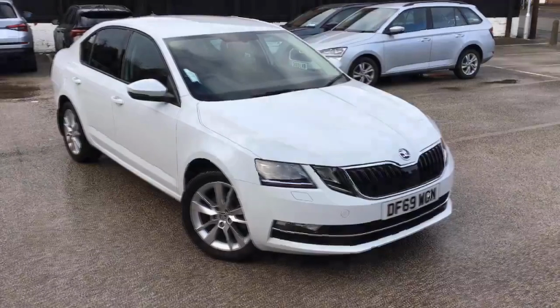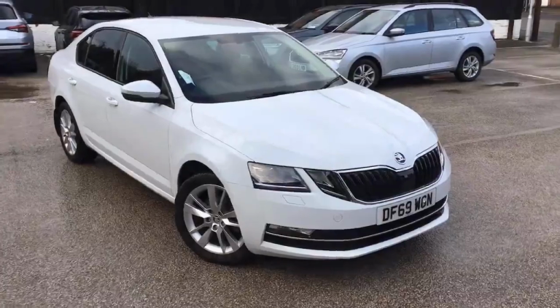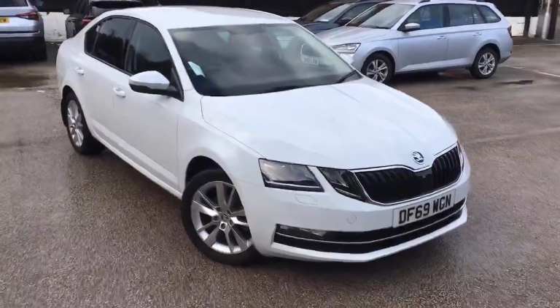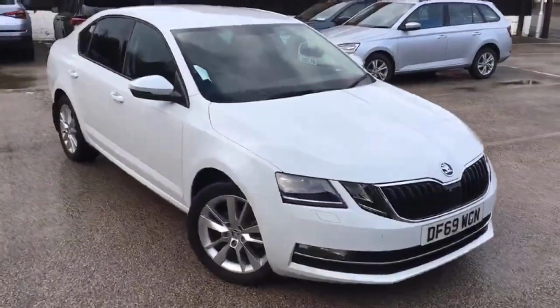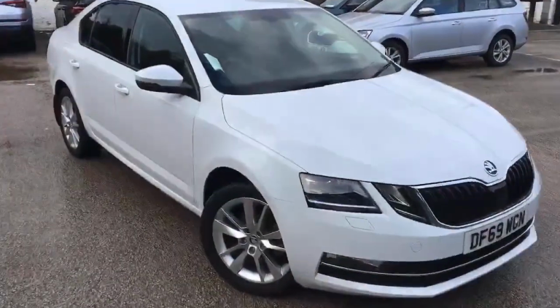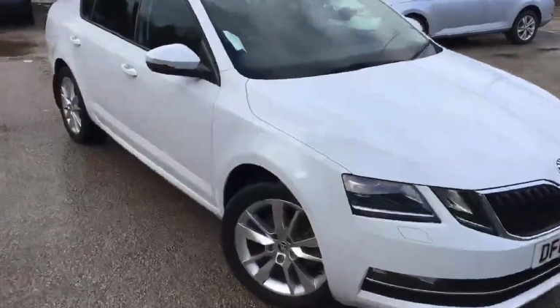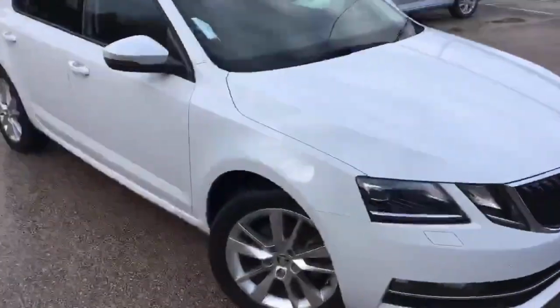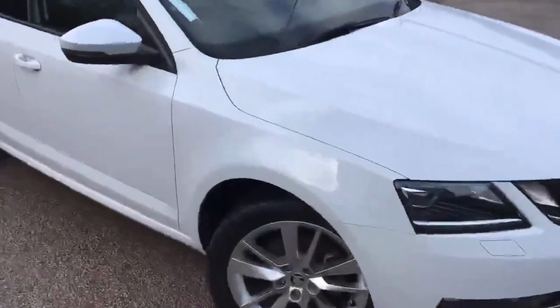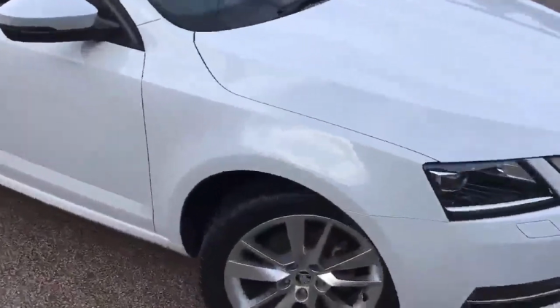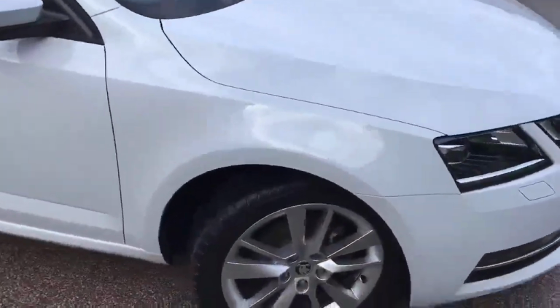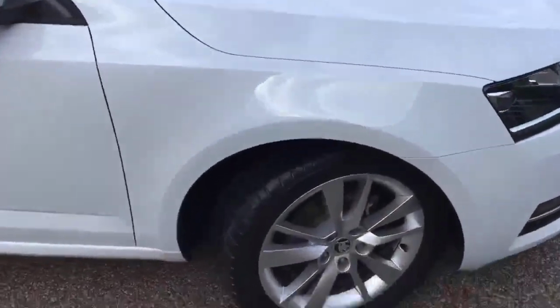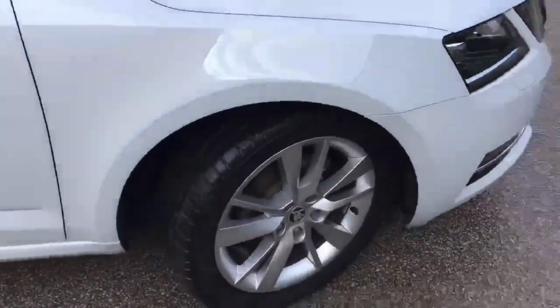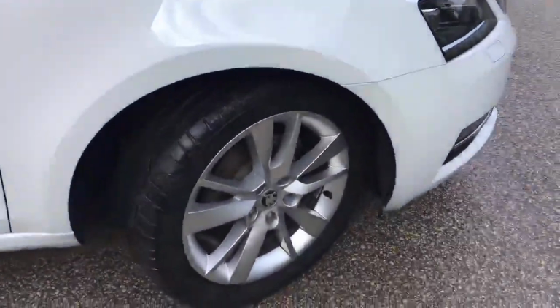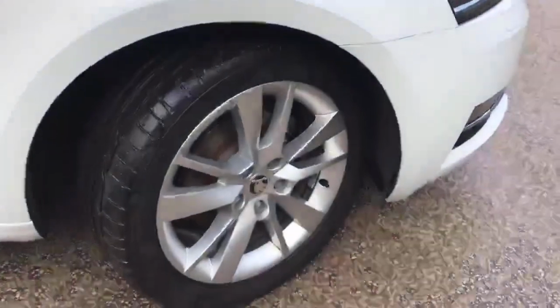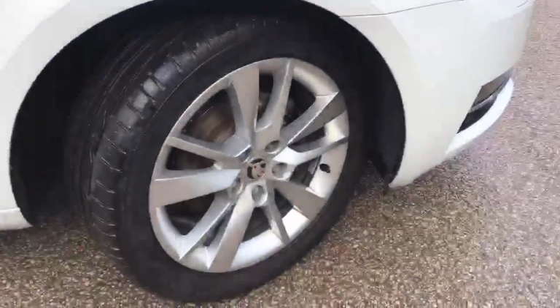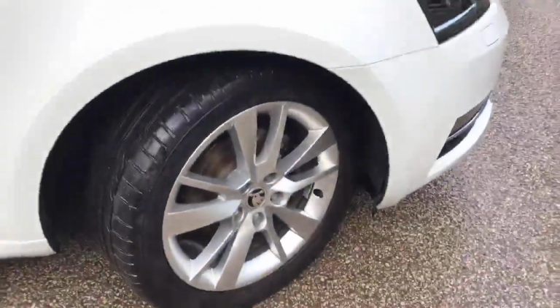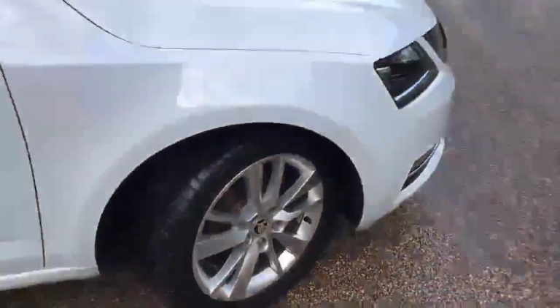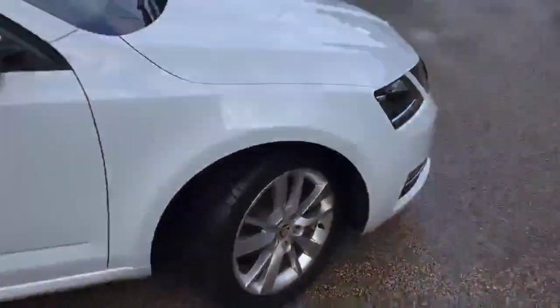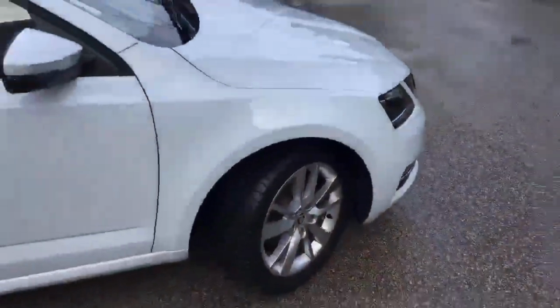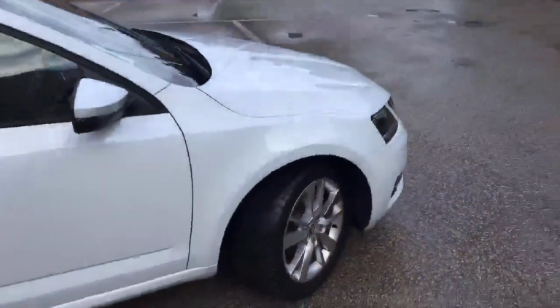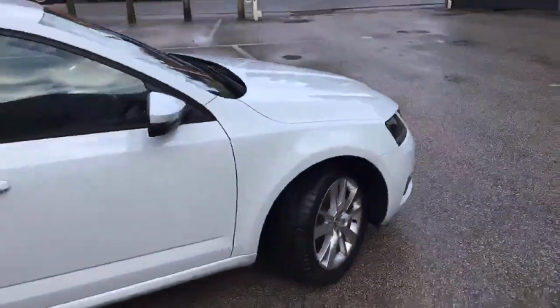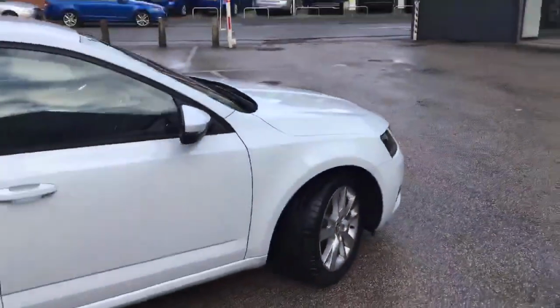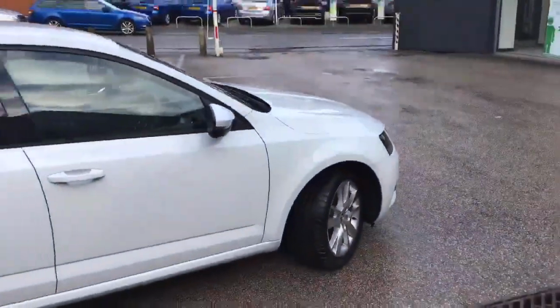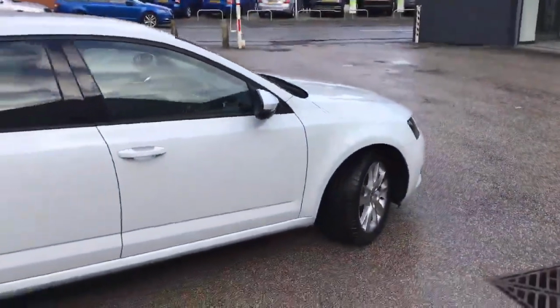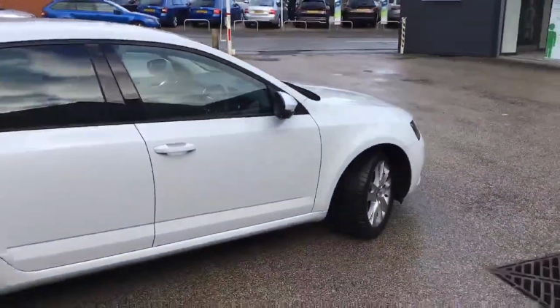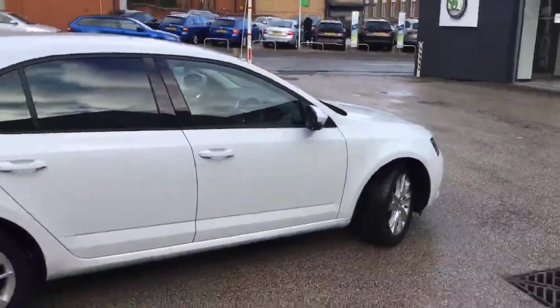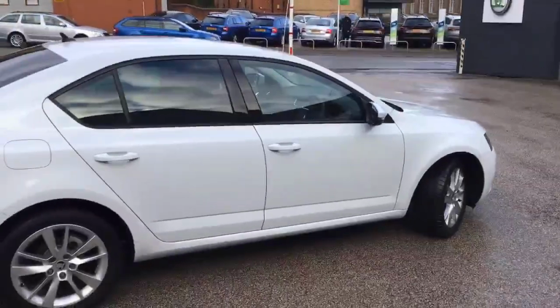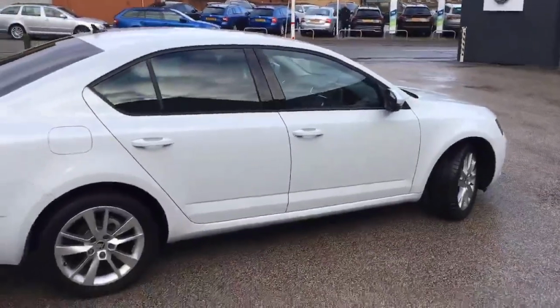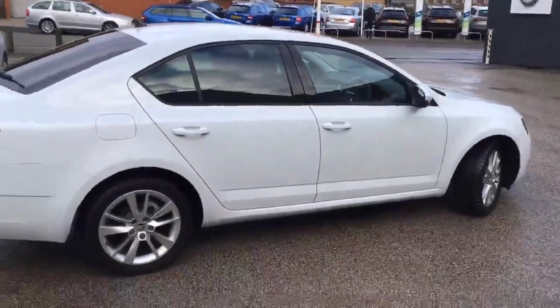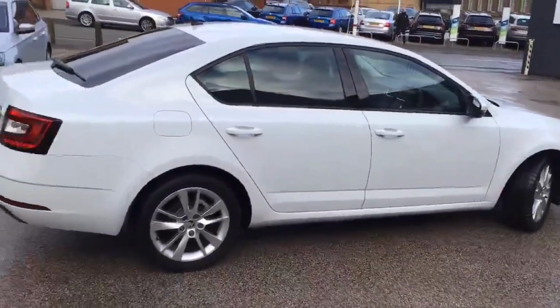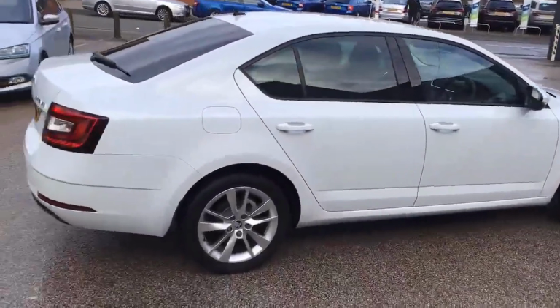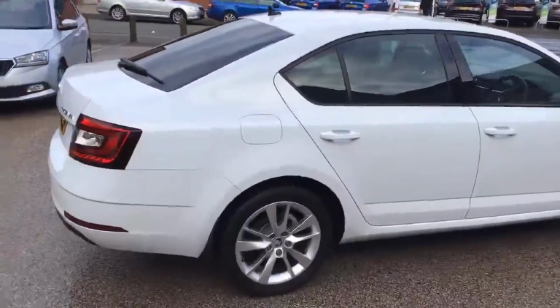Hello and thank you for your inquiry on this Skoda Octavia. As you can see, it's finished here in pristine white paintwork. This model is the SEL version and five-door hatchback.